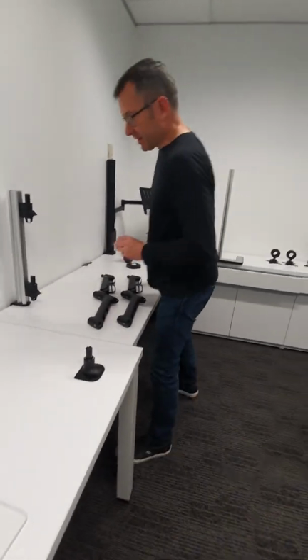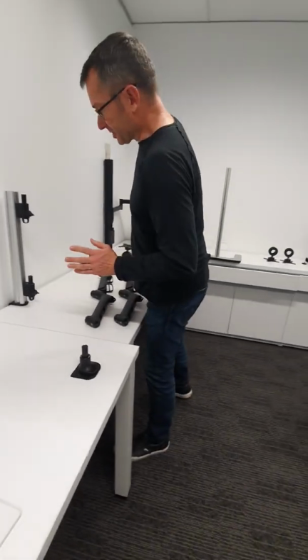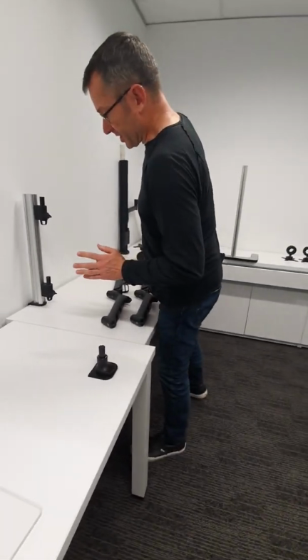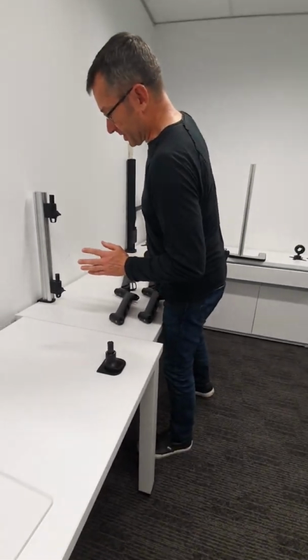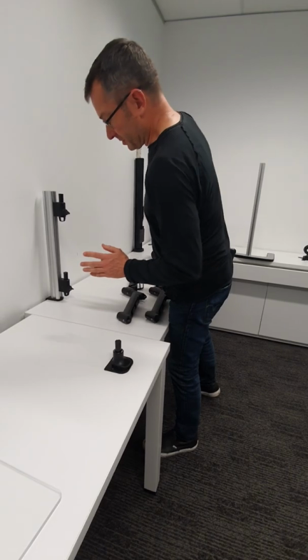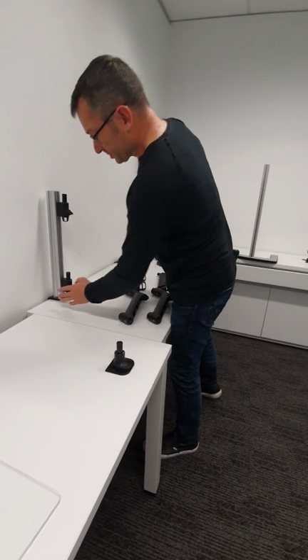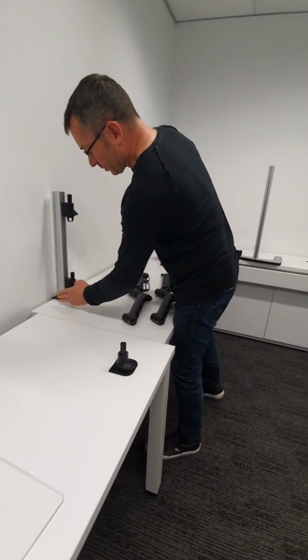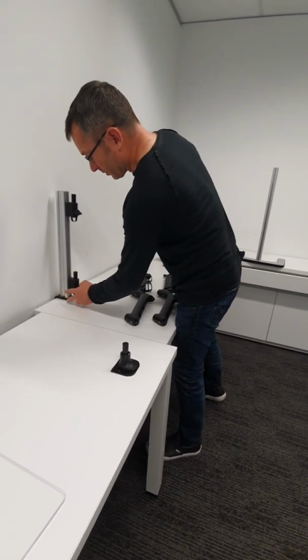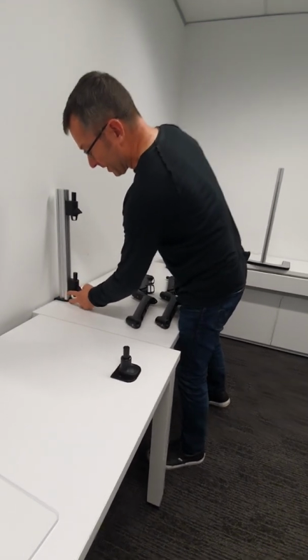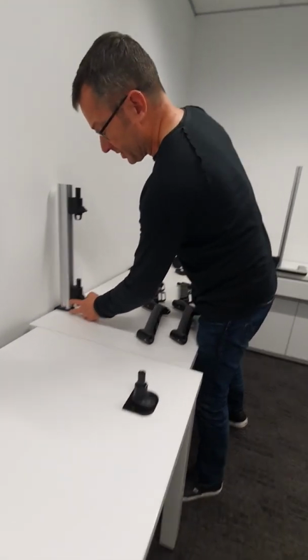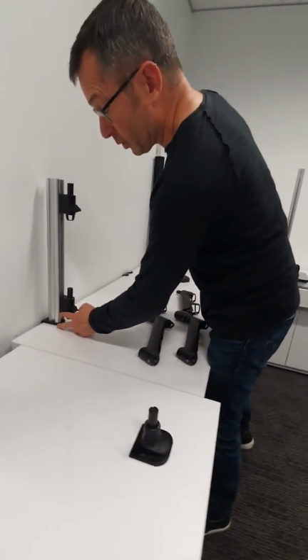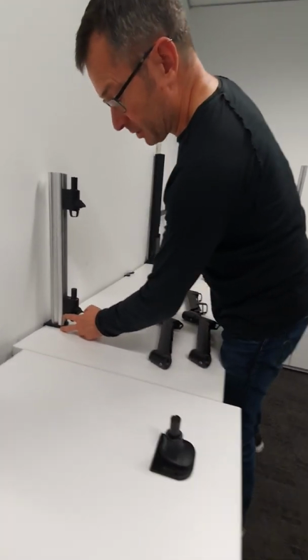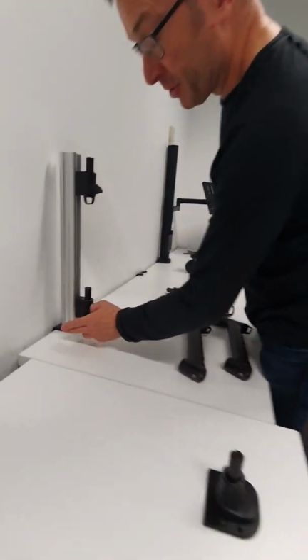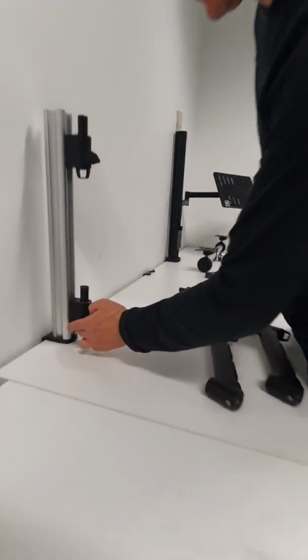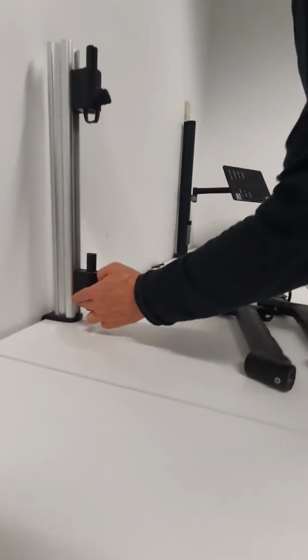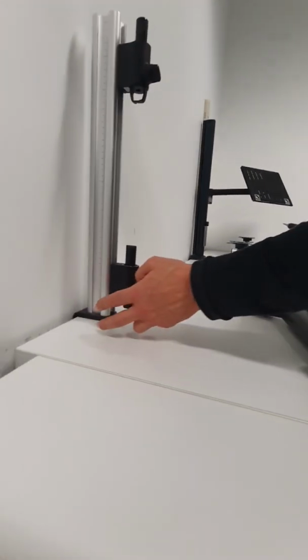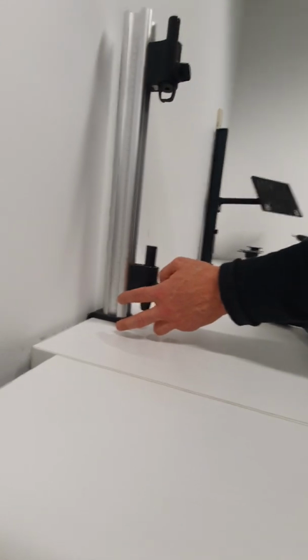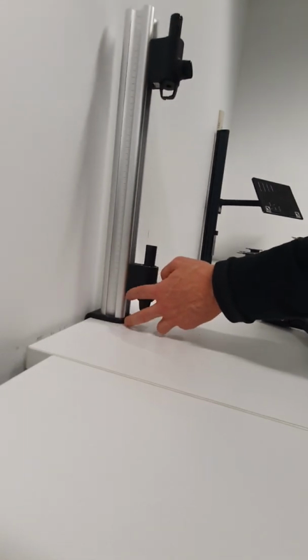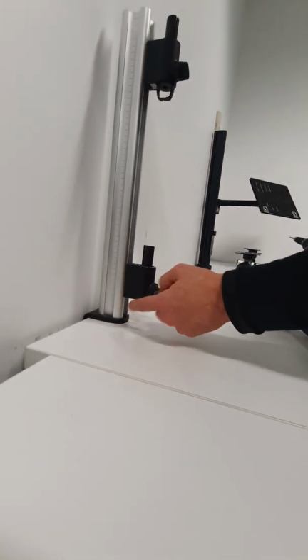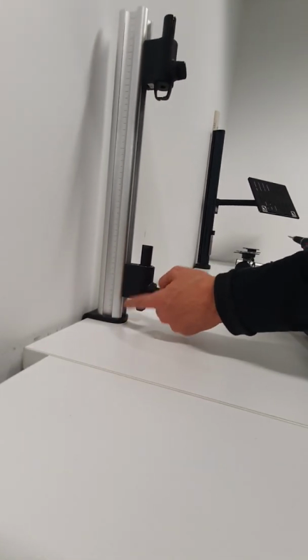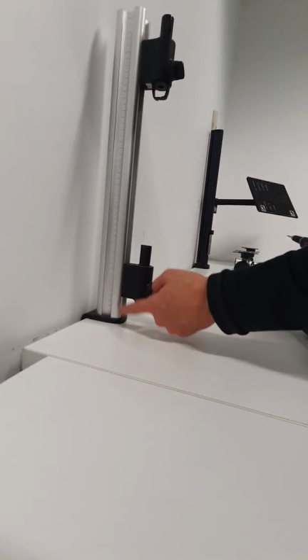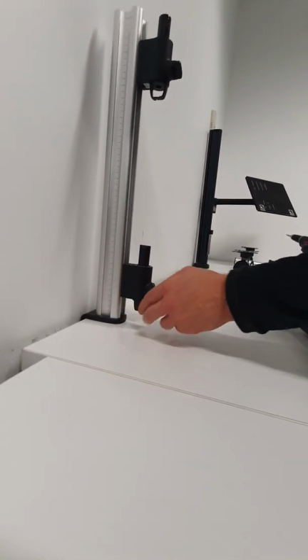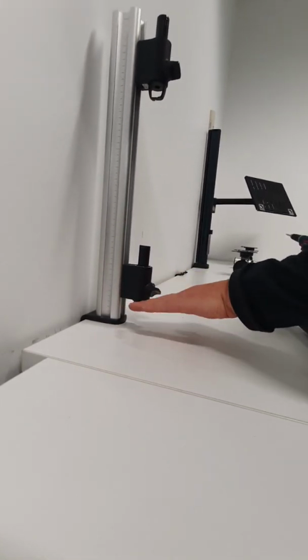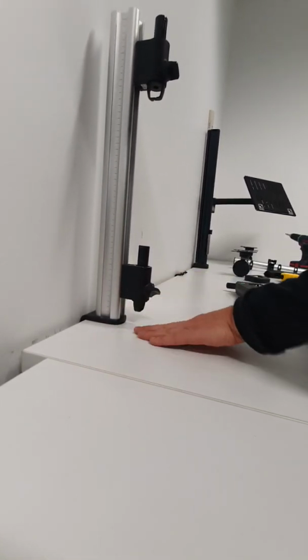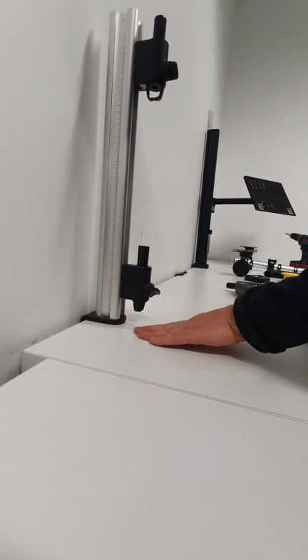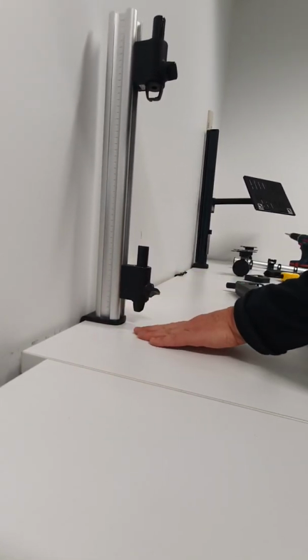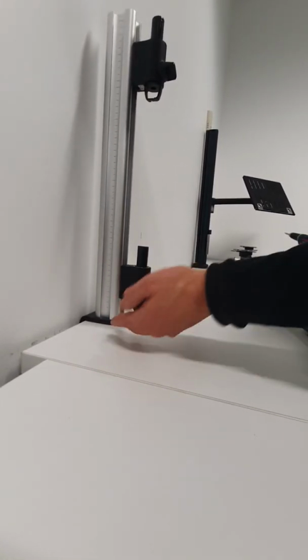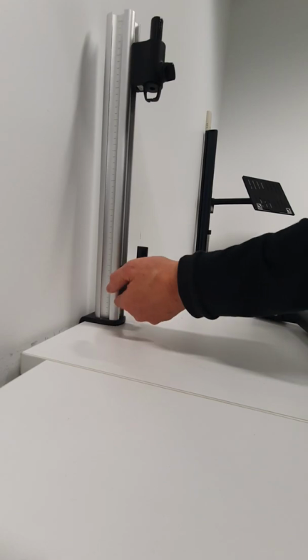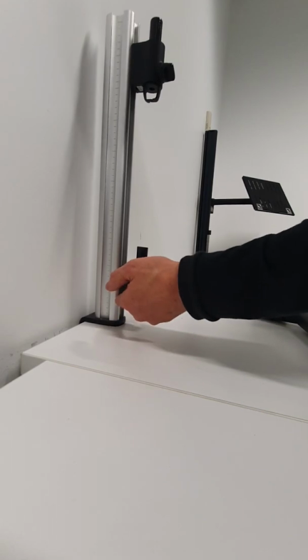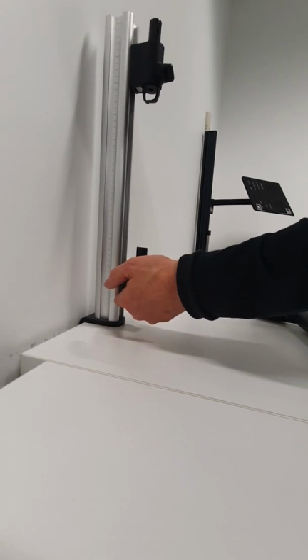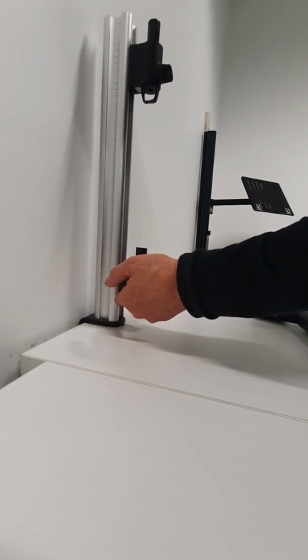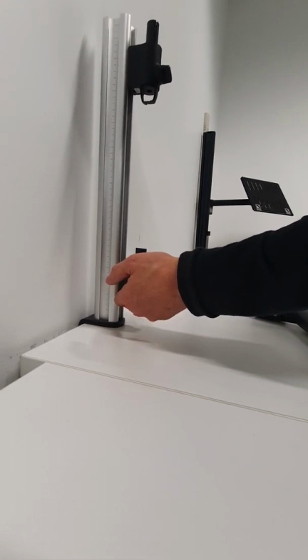The next consideration is to mount the lower channel clamp relatively low. What we've got here is about two inches between the top of the desk and the lower edge of the channel clamp.